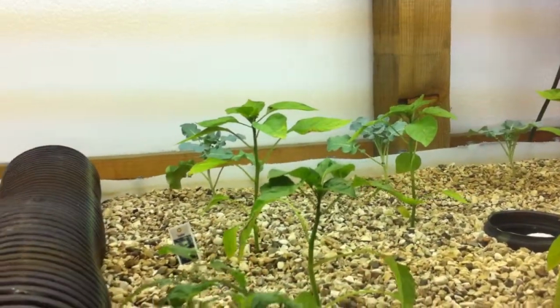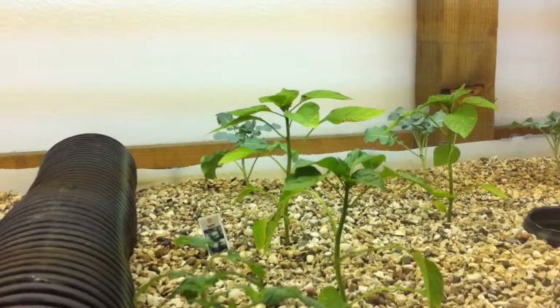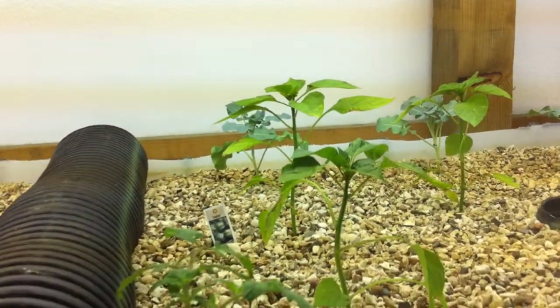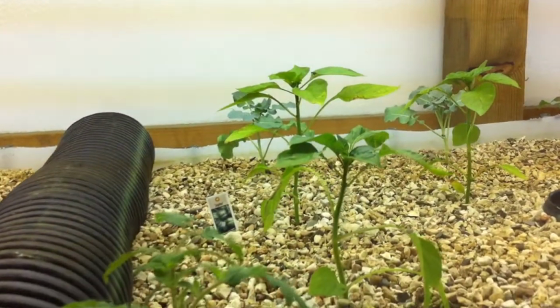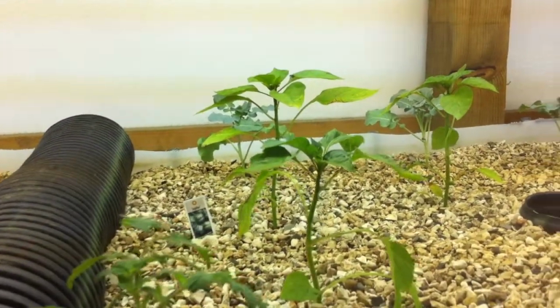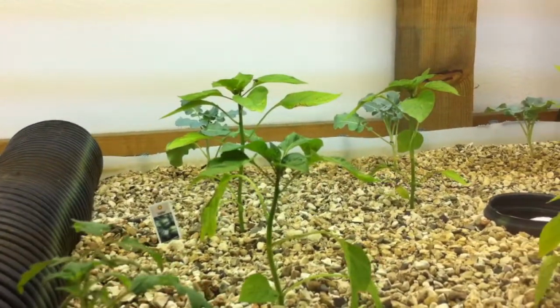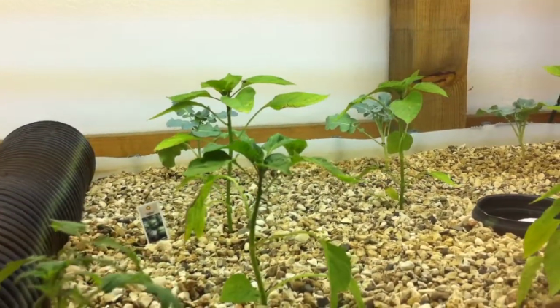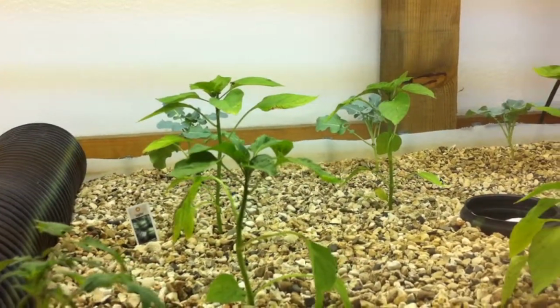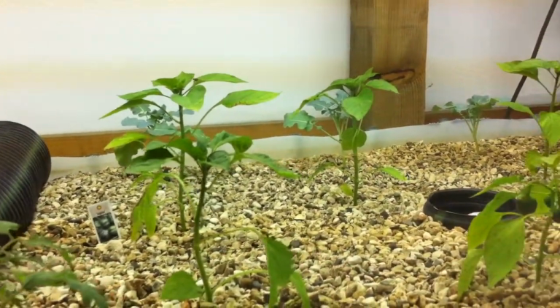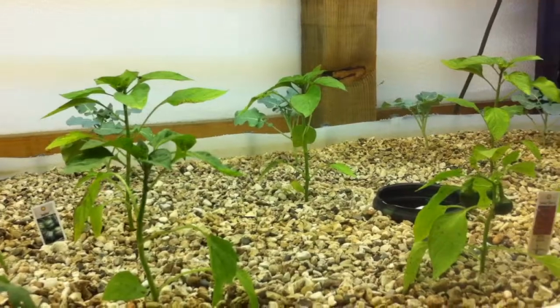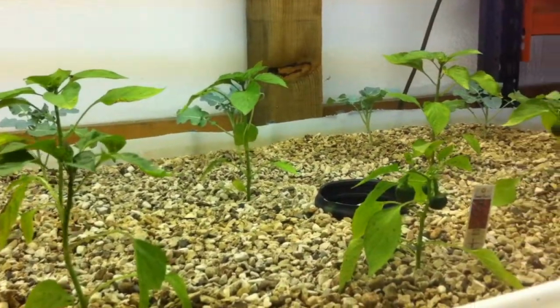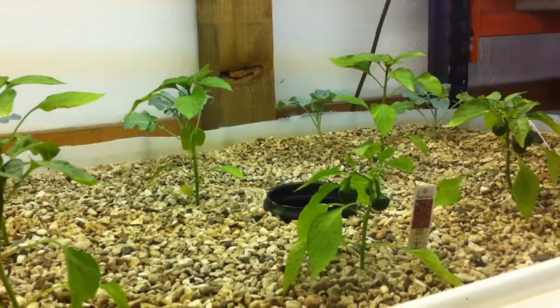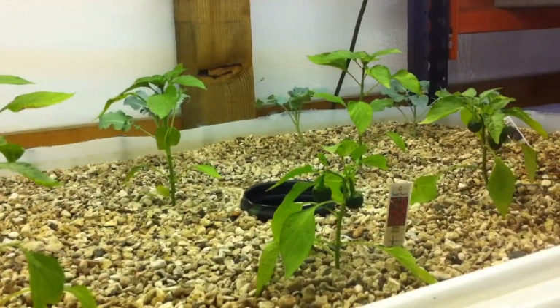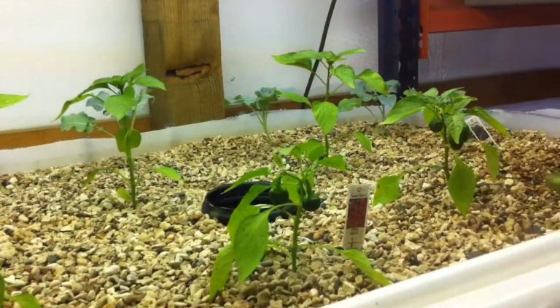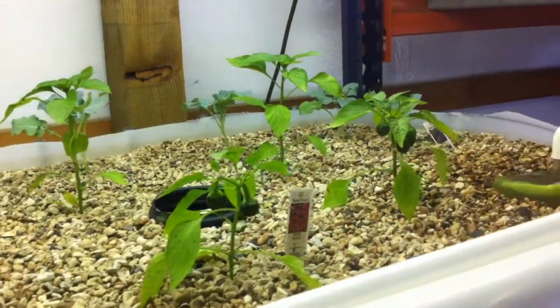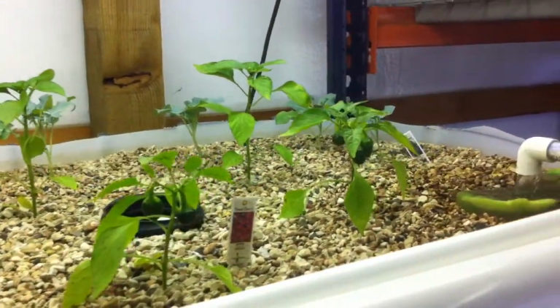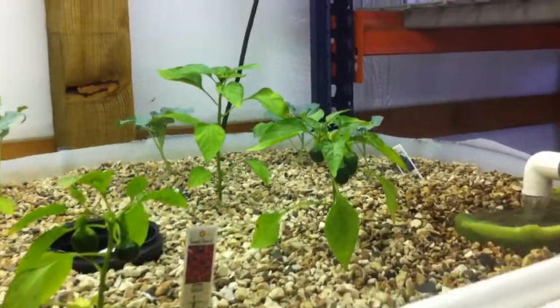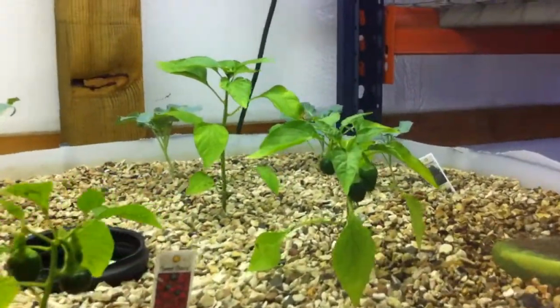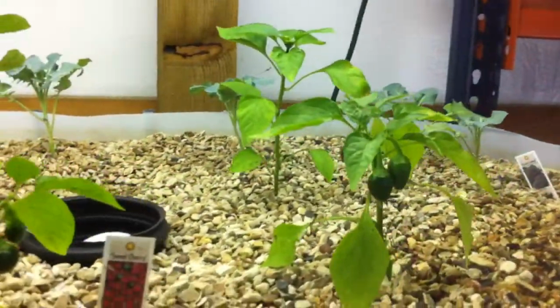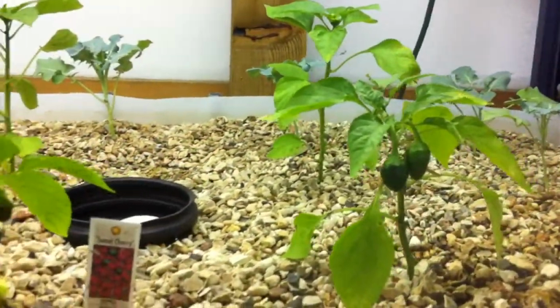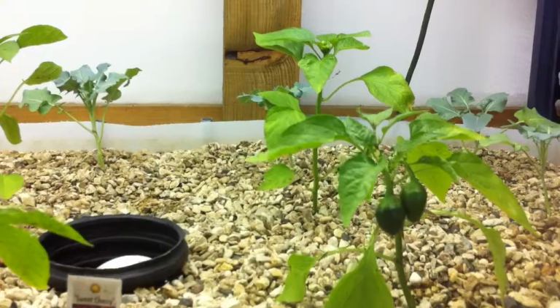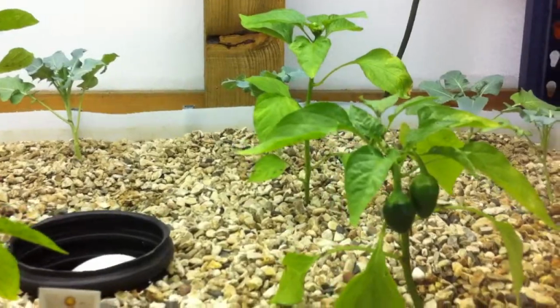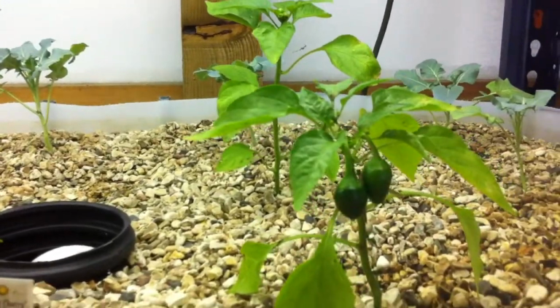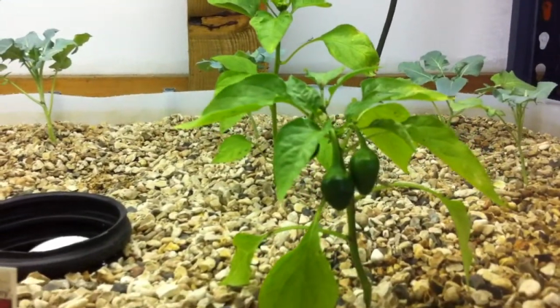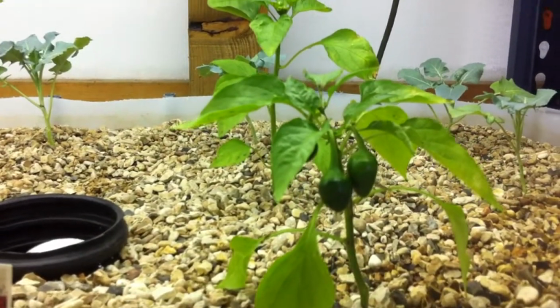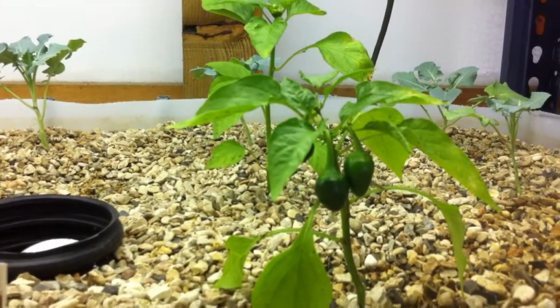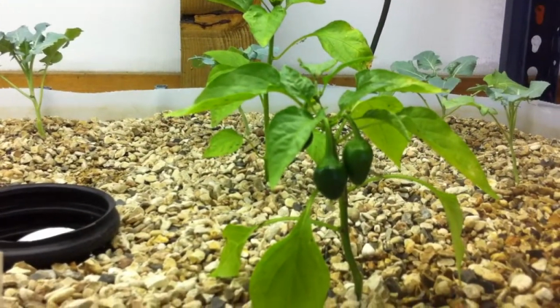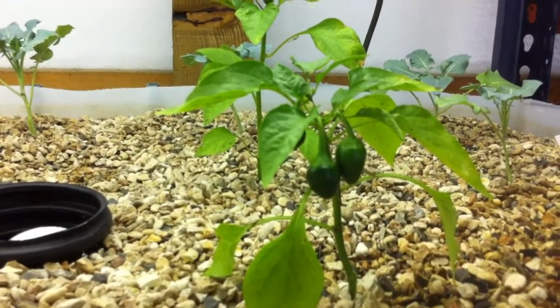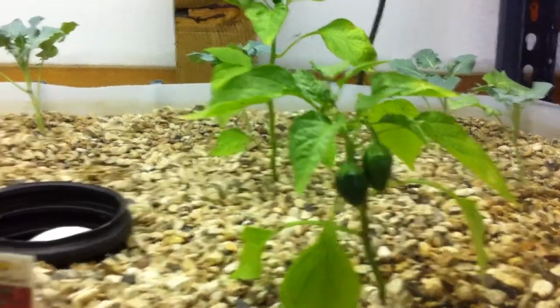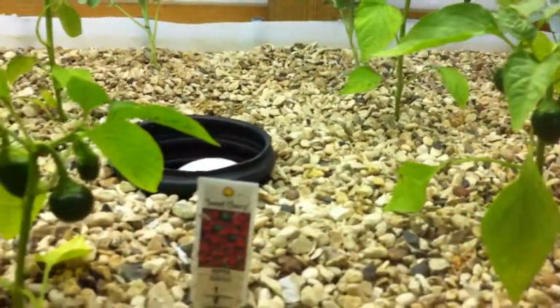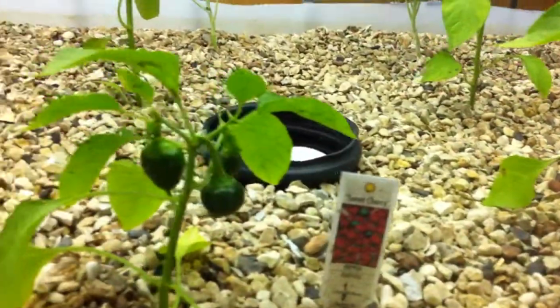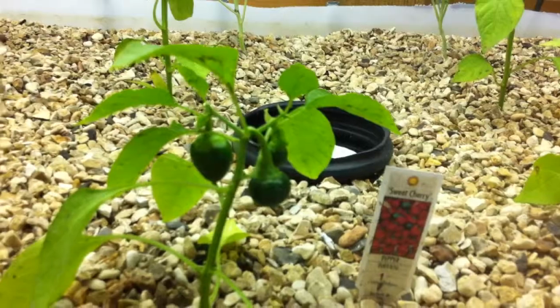The pepper plants are really doing well. I think they've grown a couple inches just in the last week. These are small sweet cherry peppers, and they're actually coming along pretty good, so pretty happy with that.